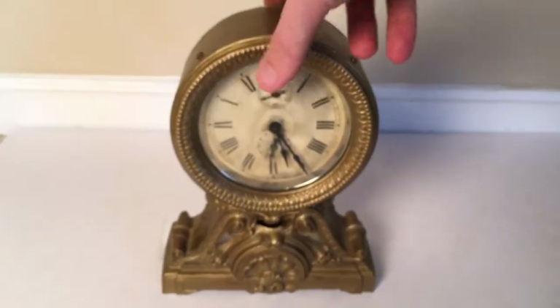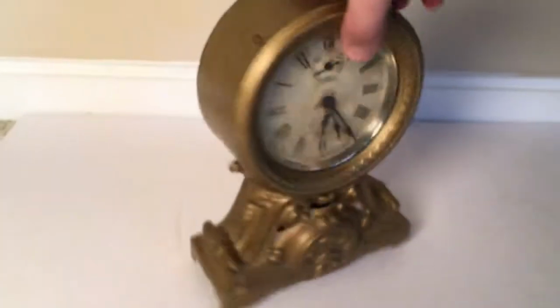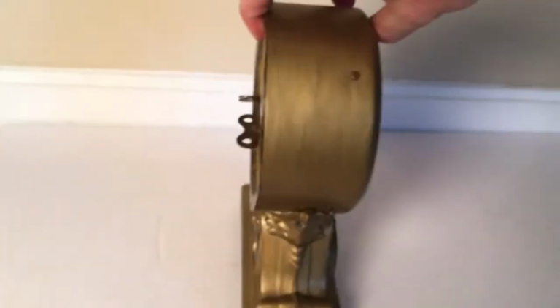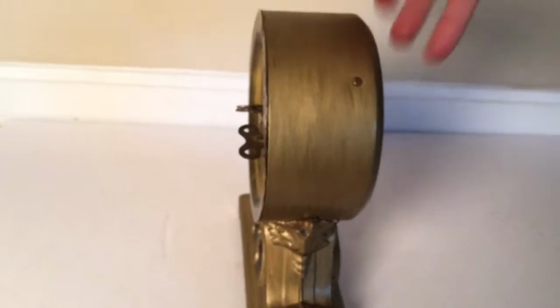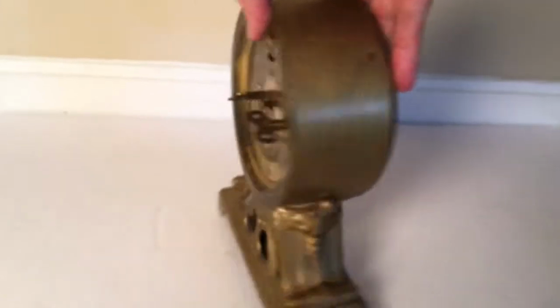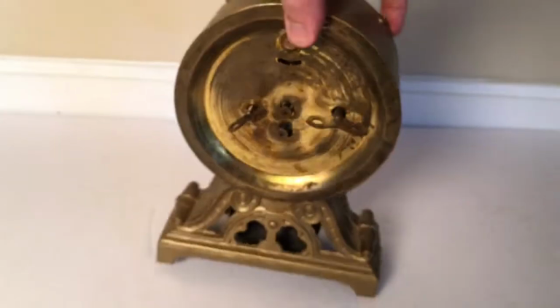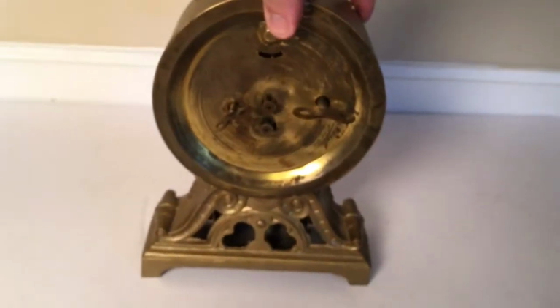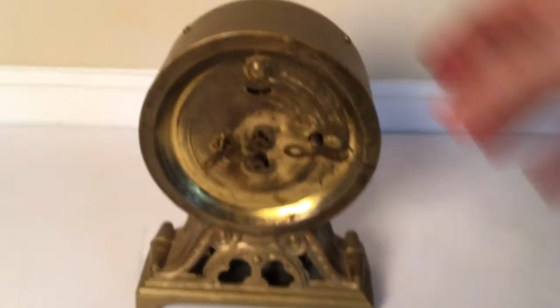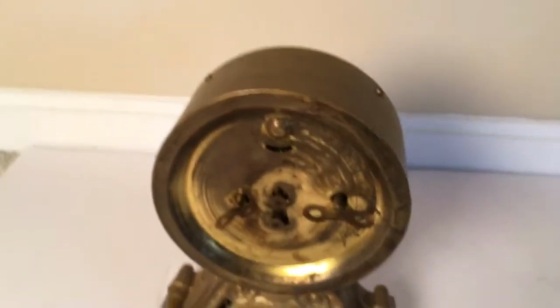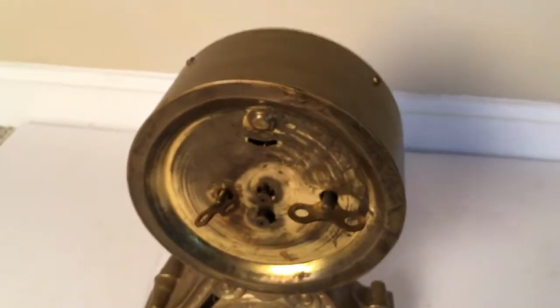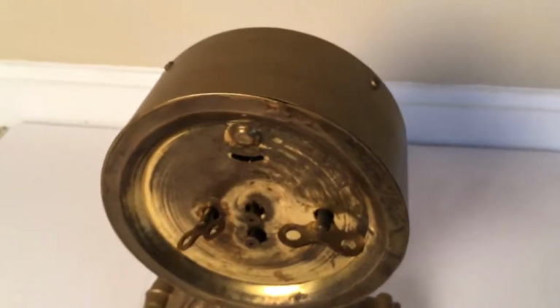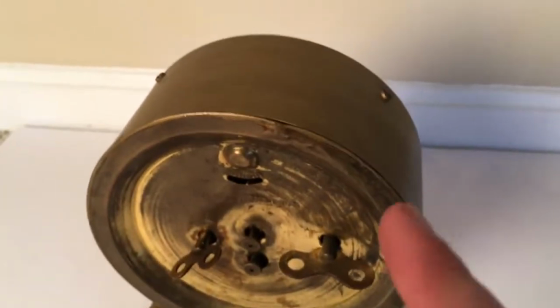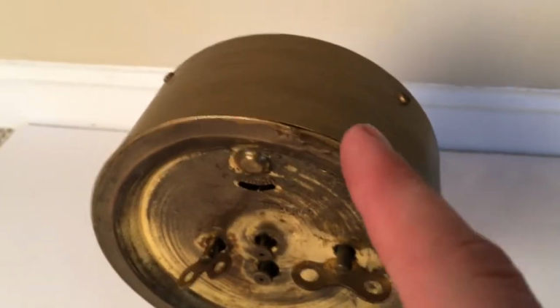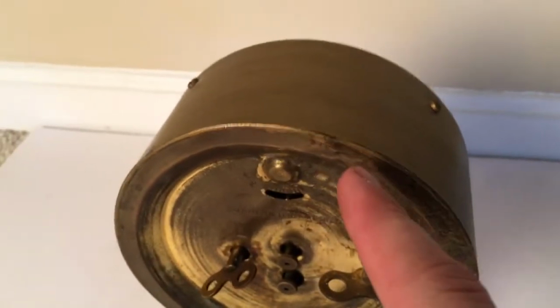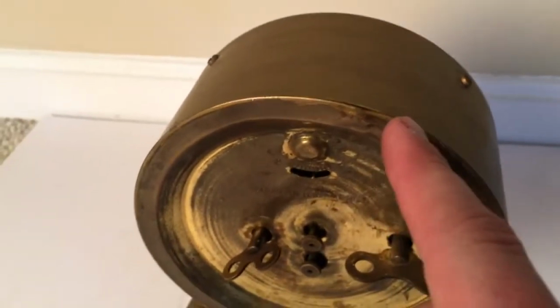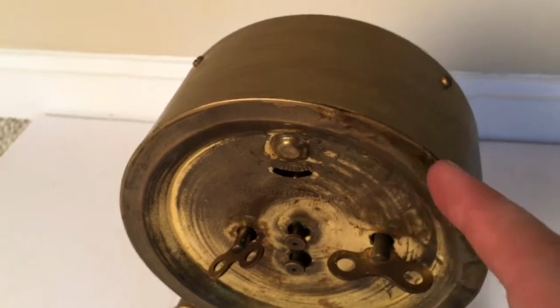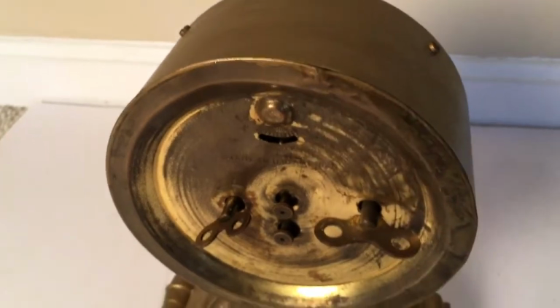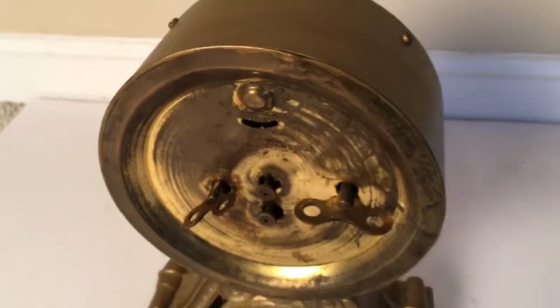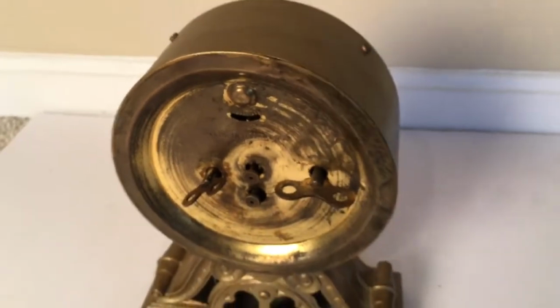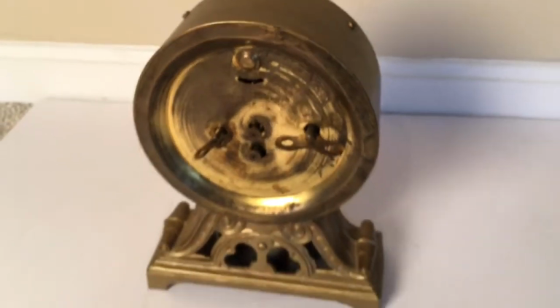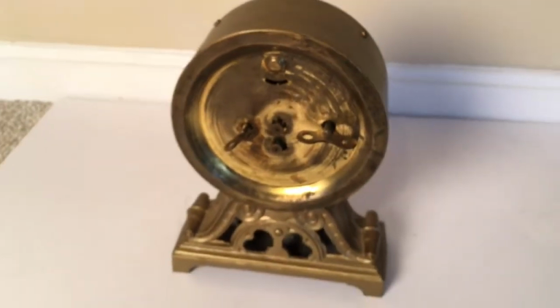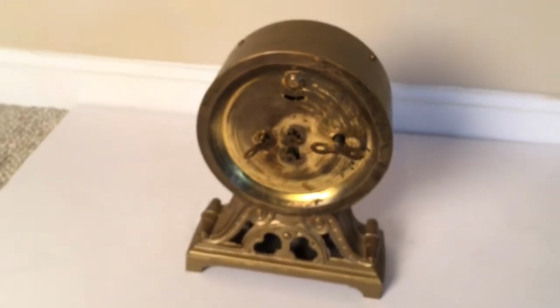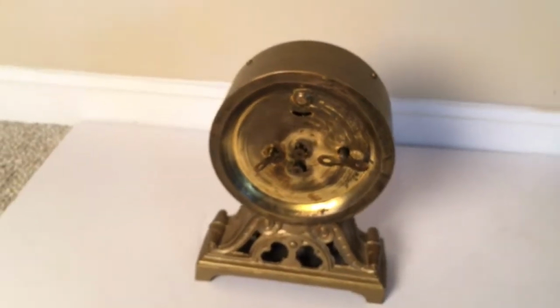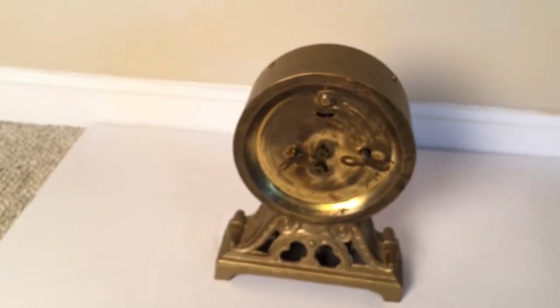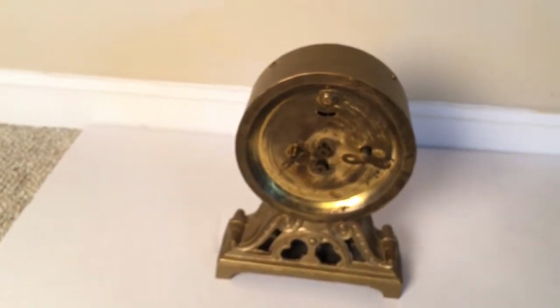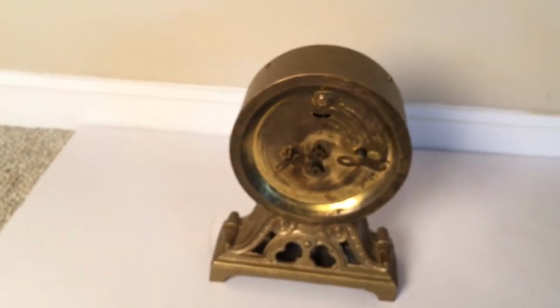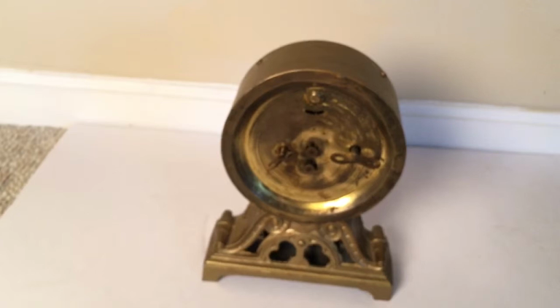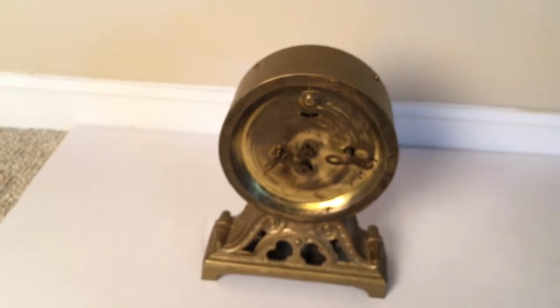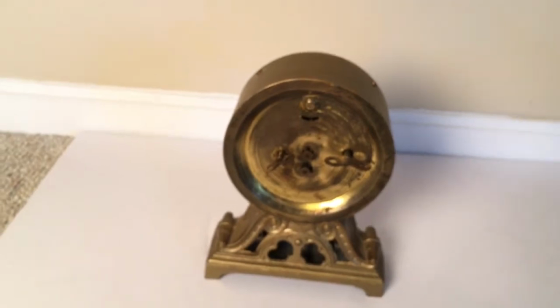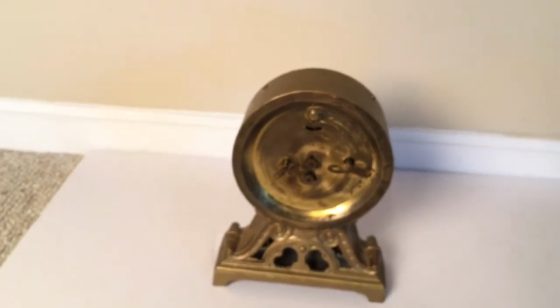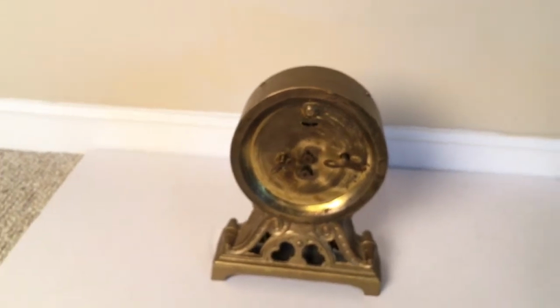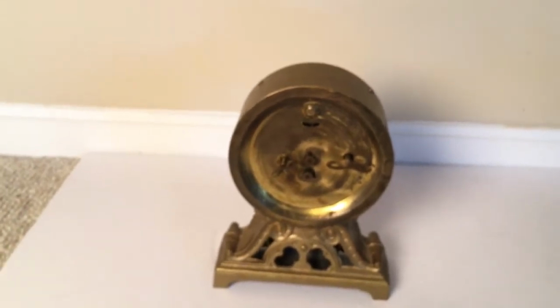There's a little bit of denting on the back, I think where they just opened it and put it back in, but overall solid condition, it is working. Nice vintage clock.